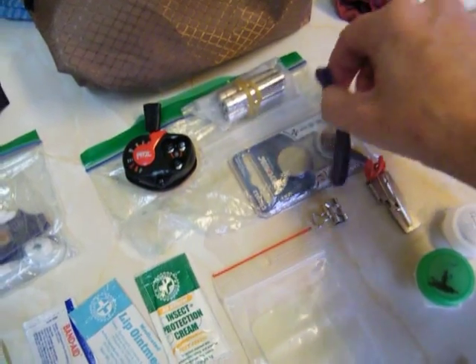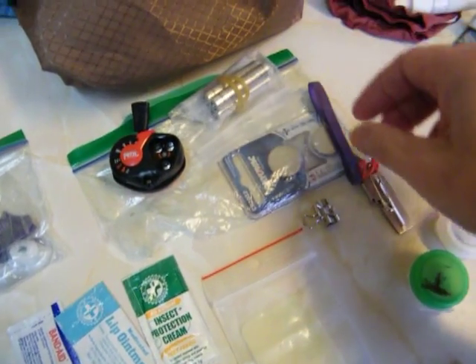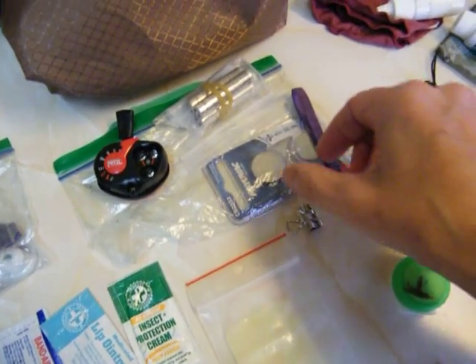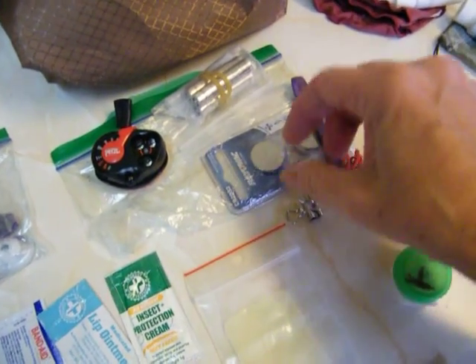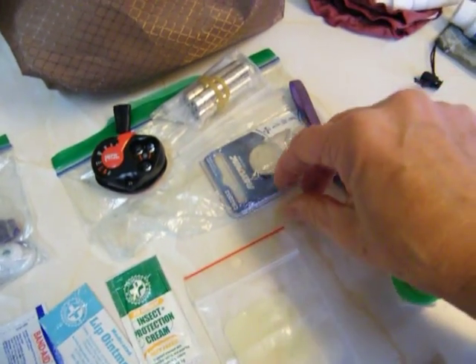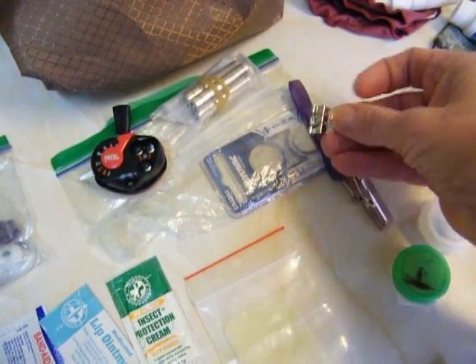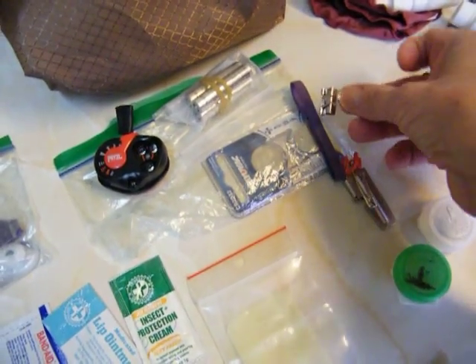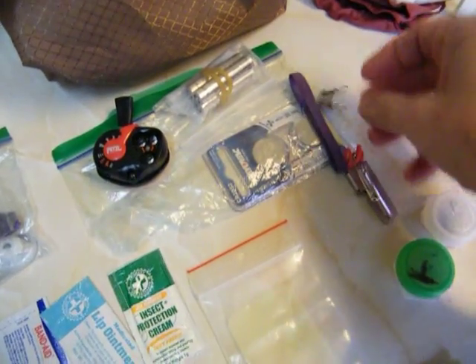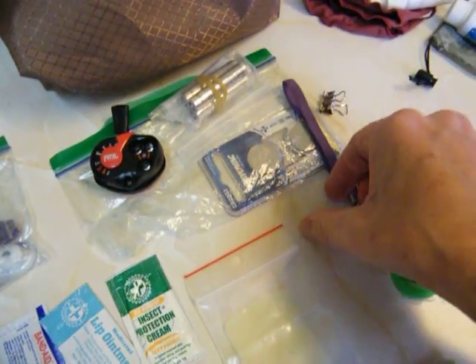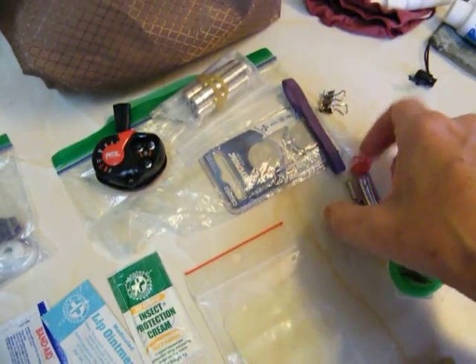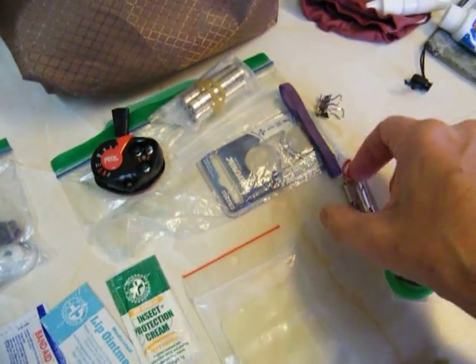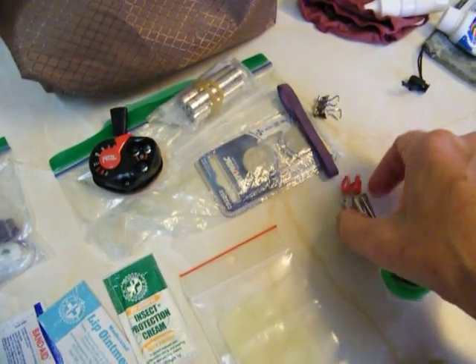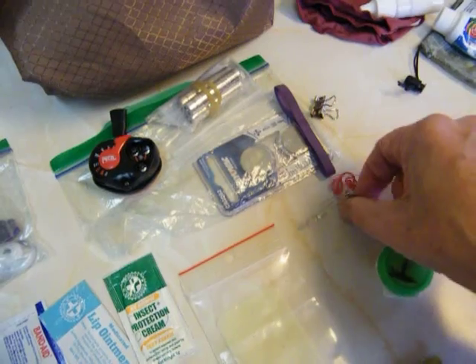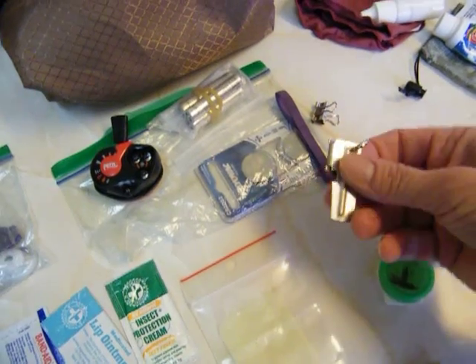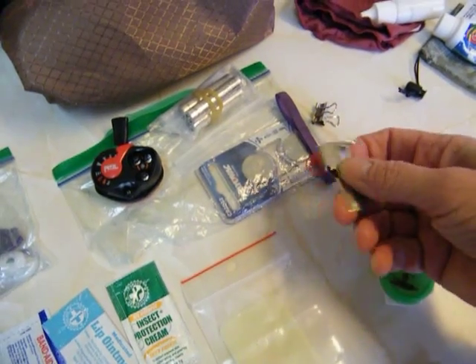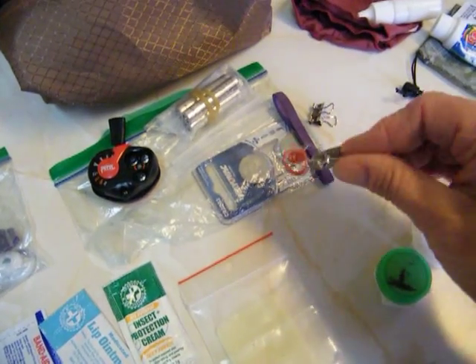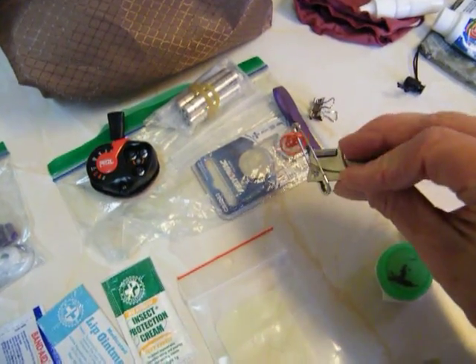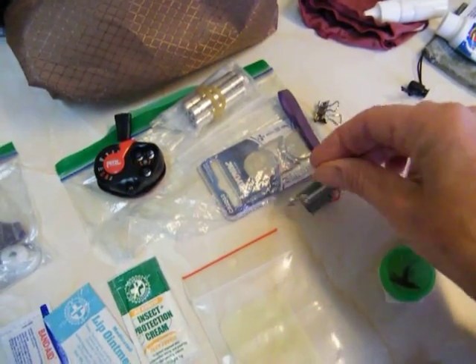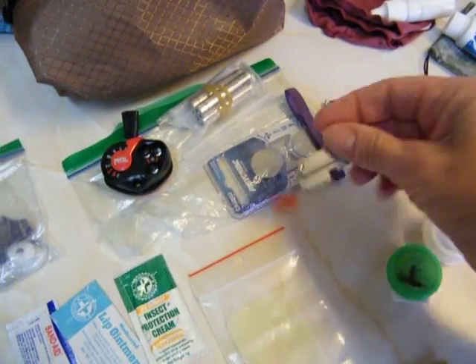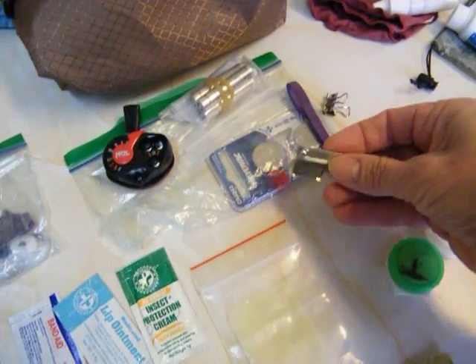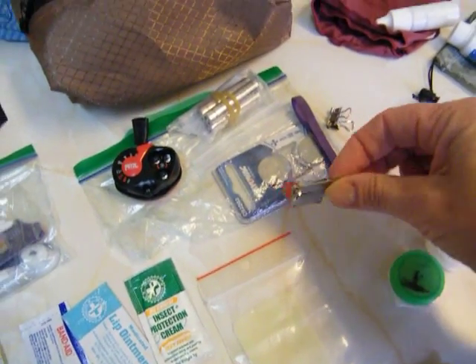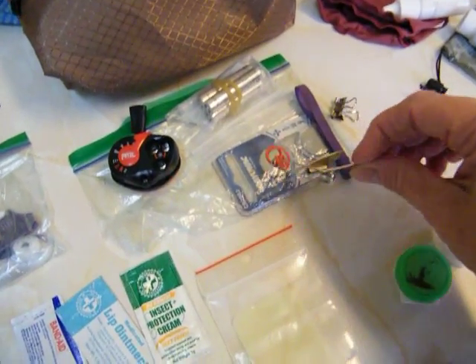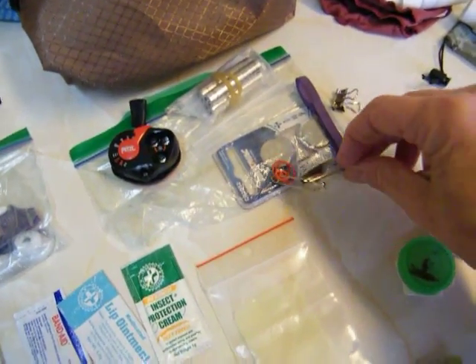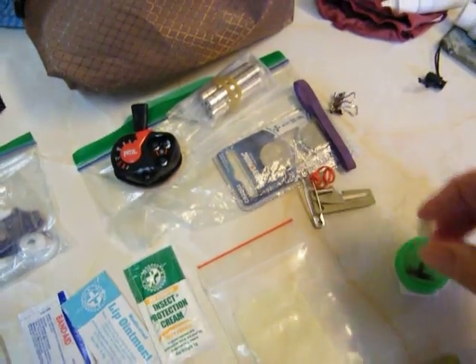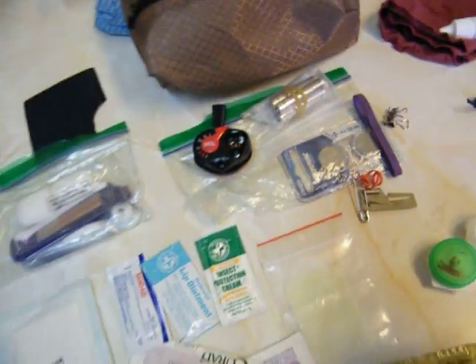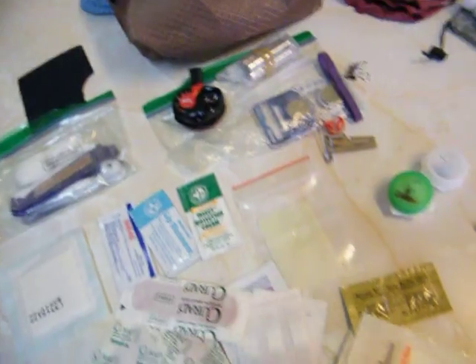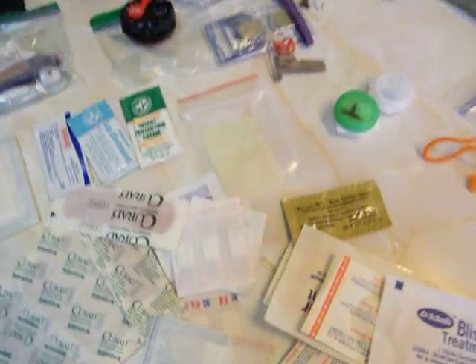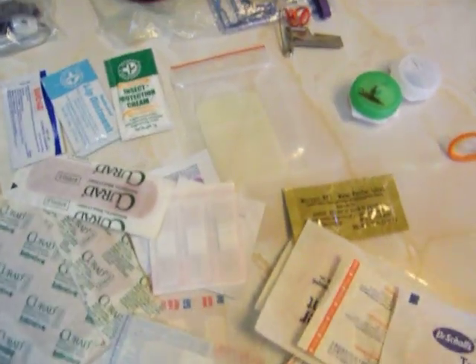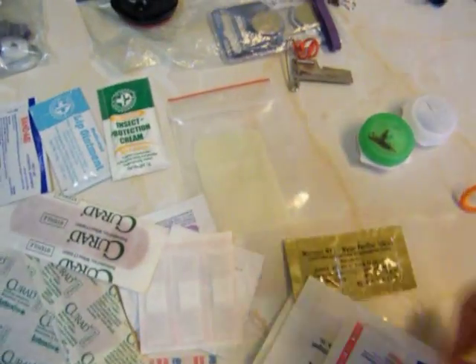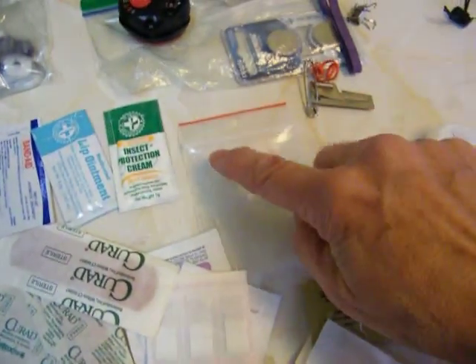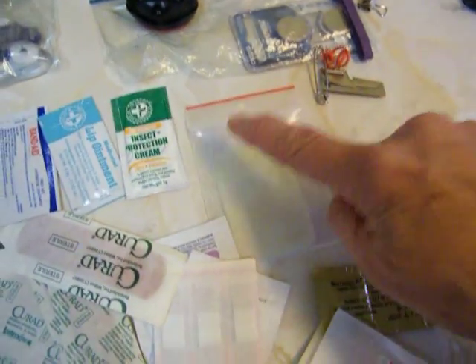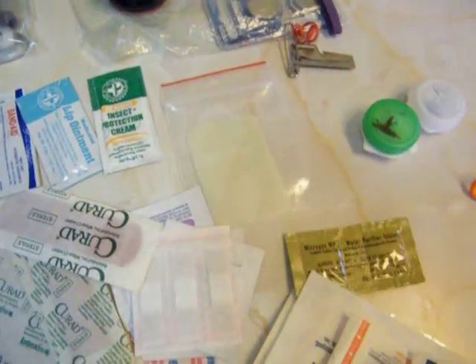Rubber band — those are quite handy. Binder clip, also very handy. P38 can opener, because sometimes I use chicken that doesn't have a pull tab. Soap strips.